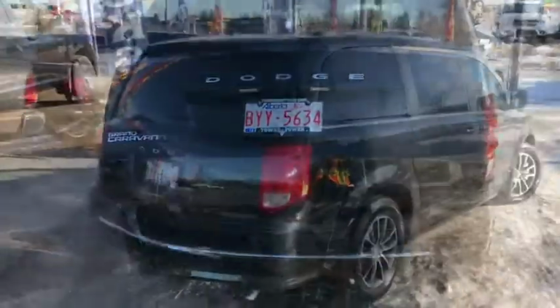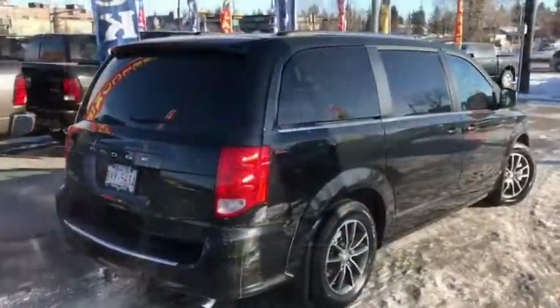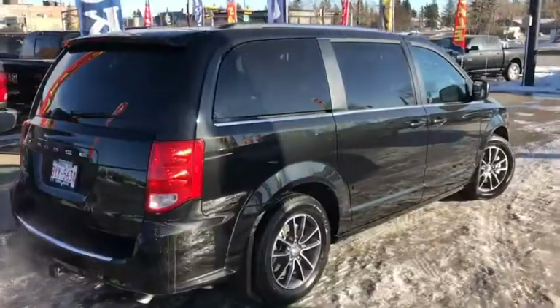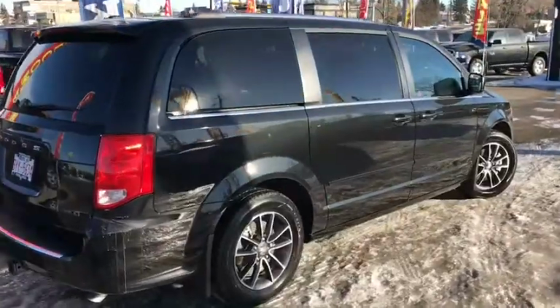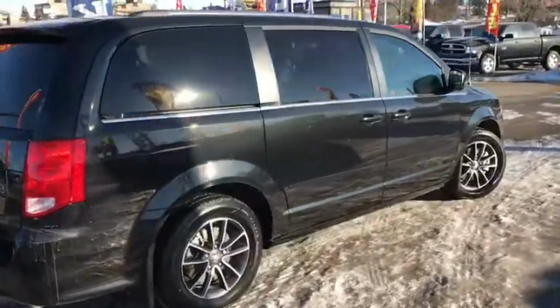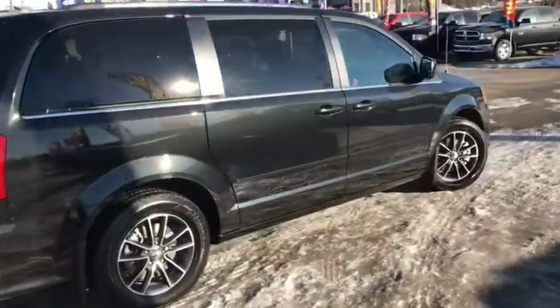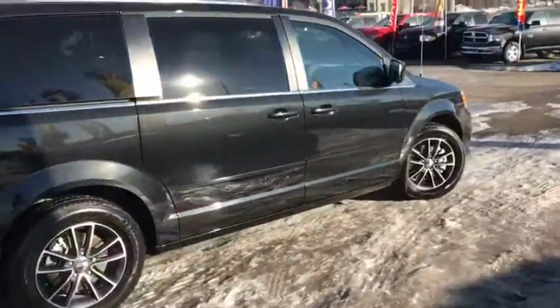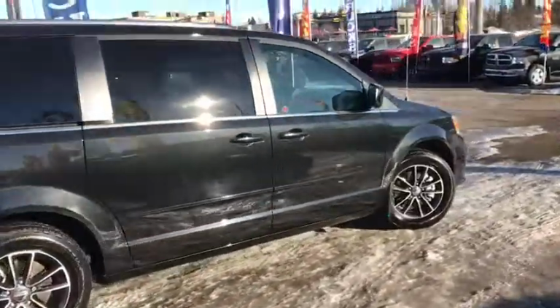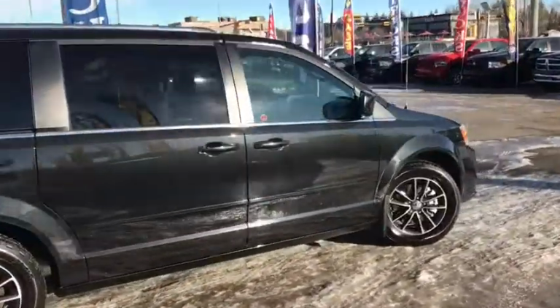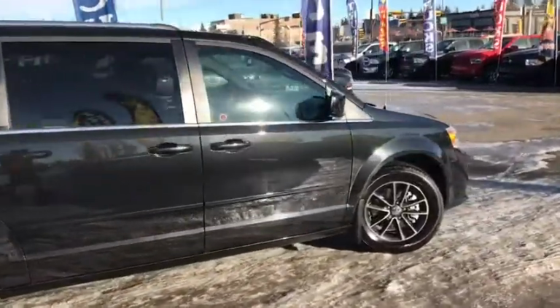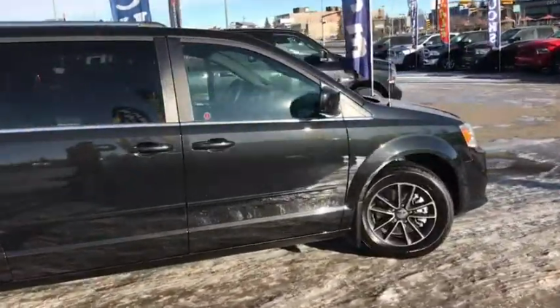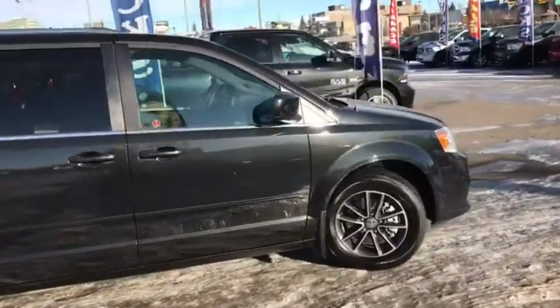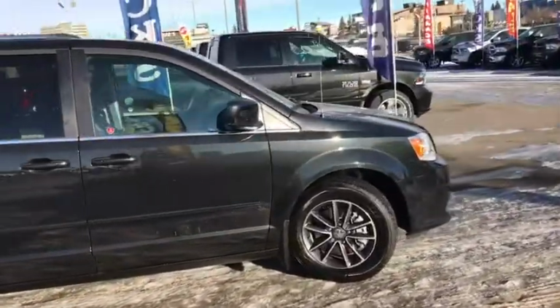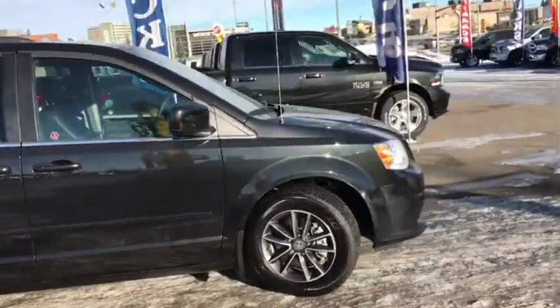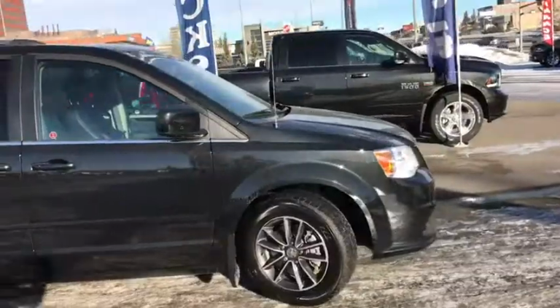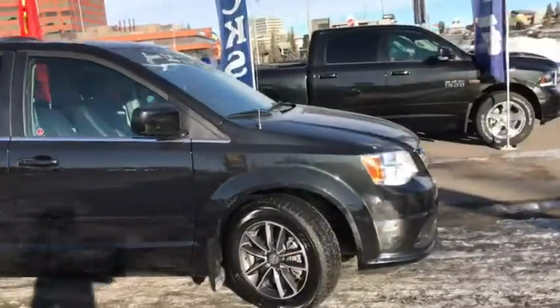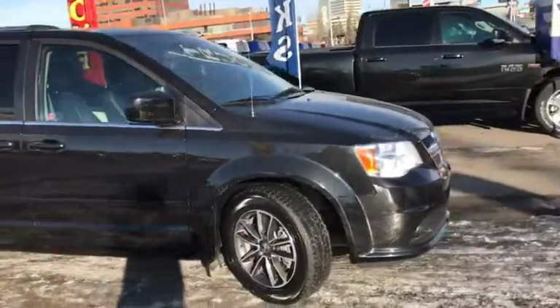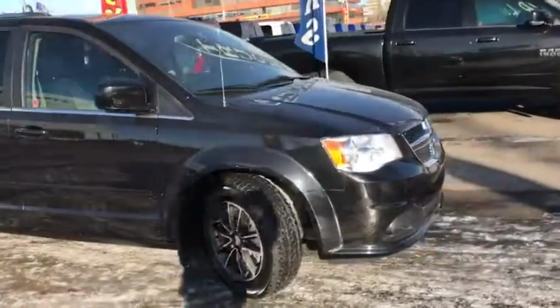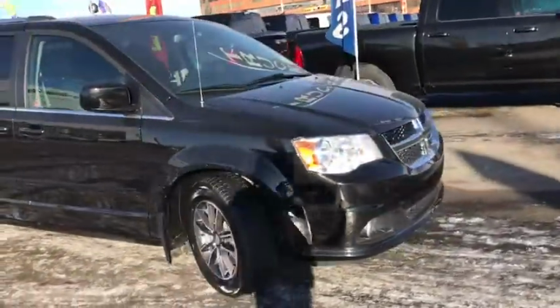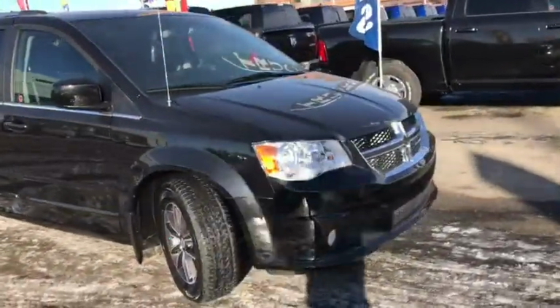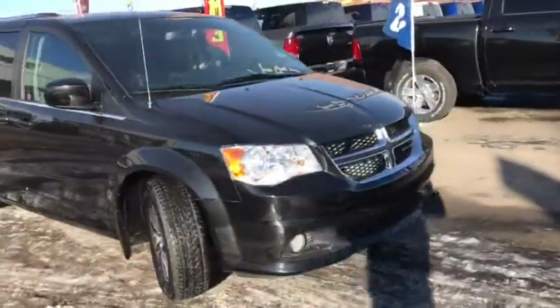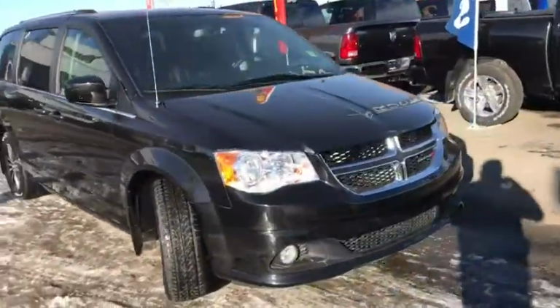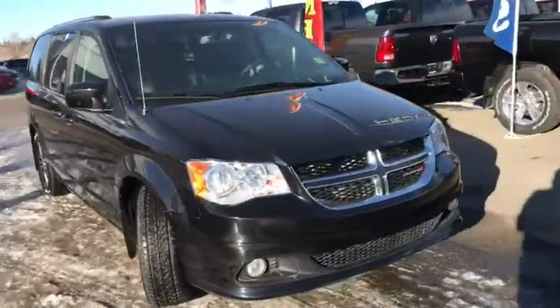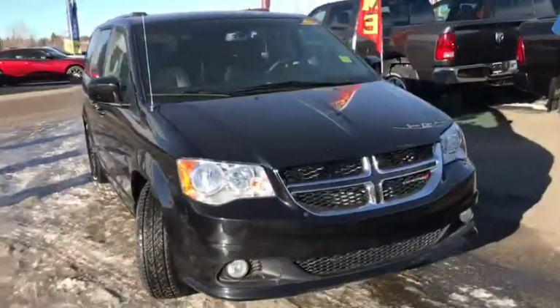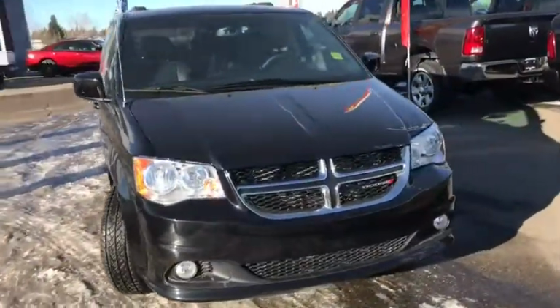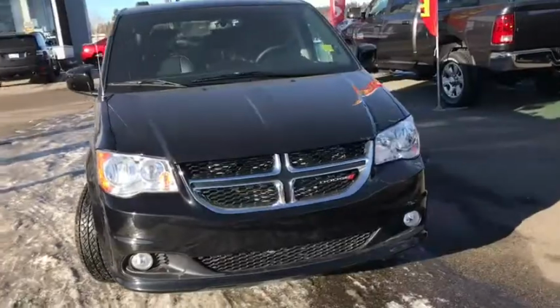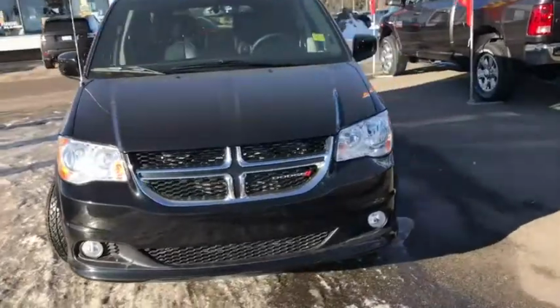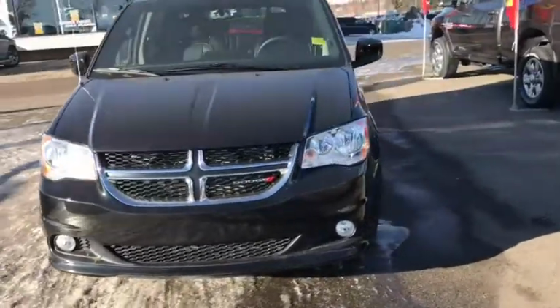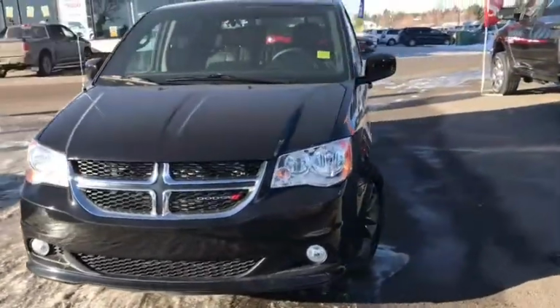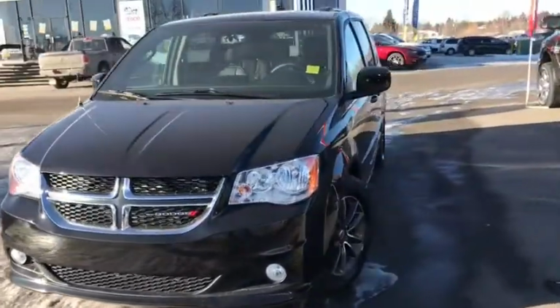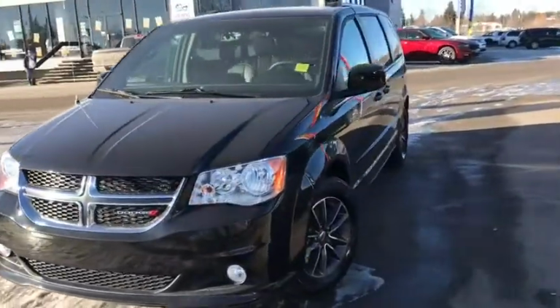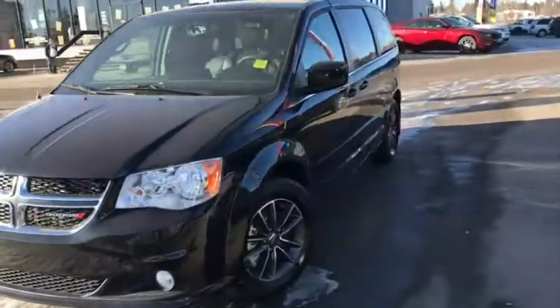And that's the 2017 Dodge Grand Caravan in black. If you like what you see, come on down to Tower Chrysler today and take it for a test drive, or give us a call at 403-278-2020 for more information. Thanks for watching and we look forward to hearing from you.